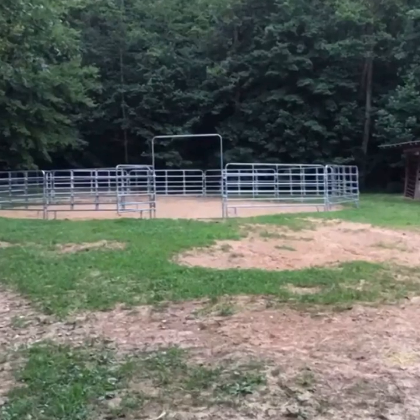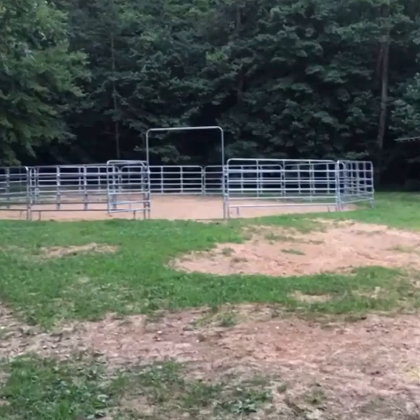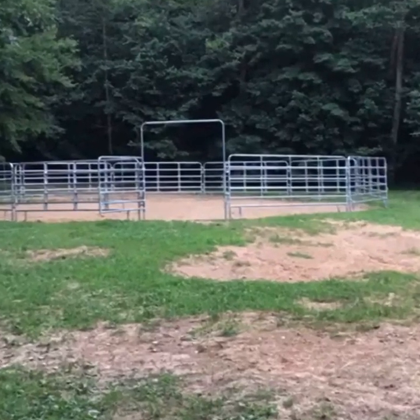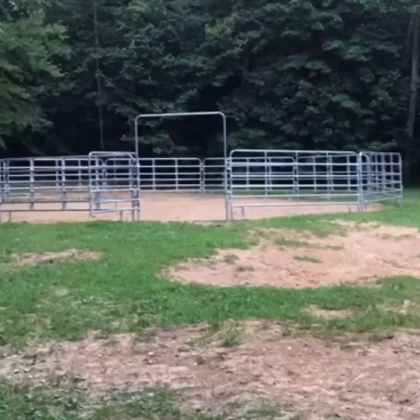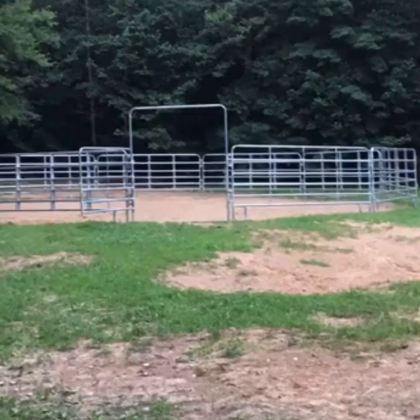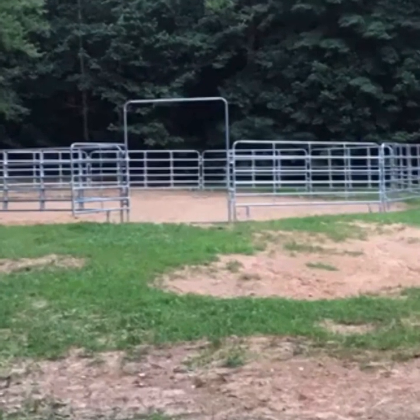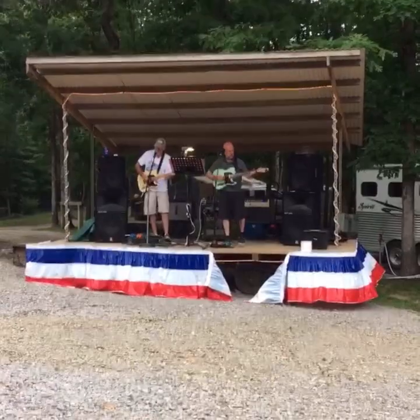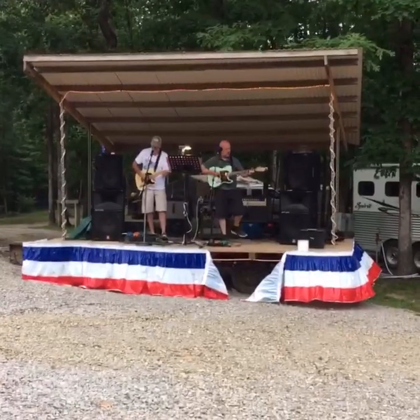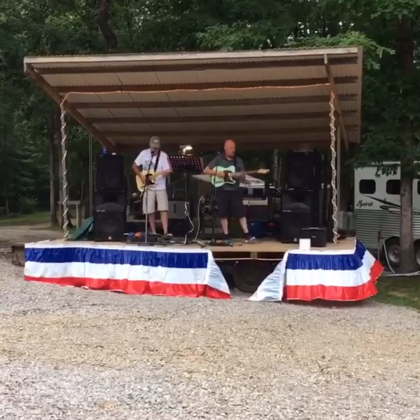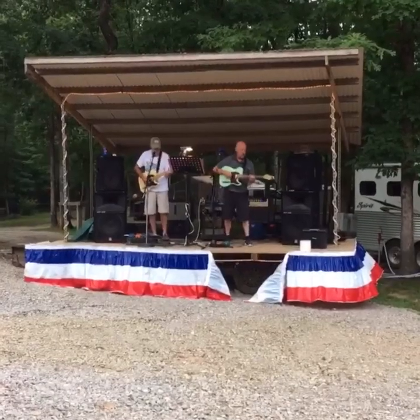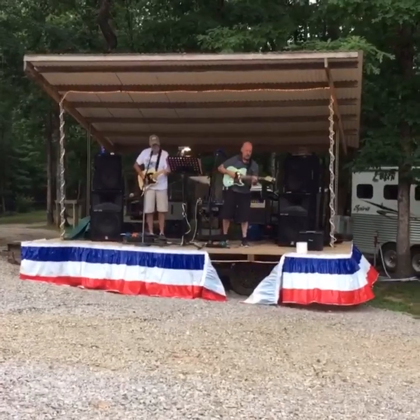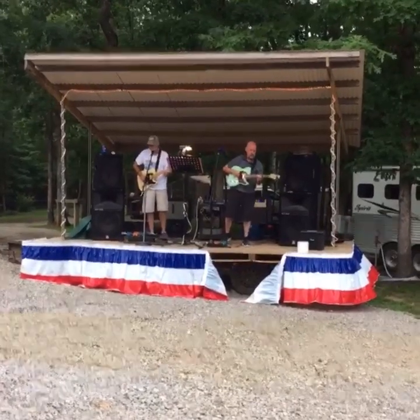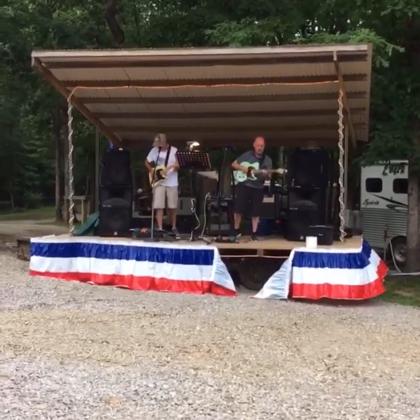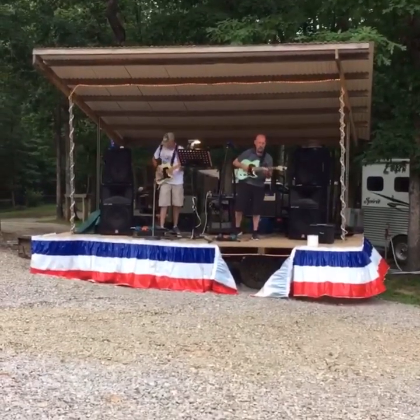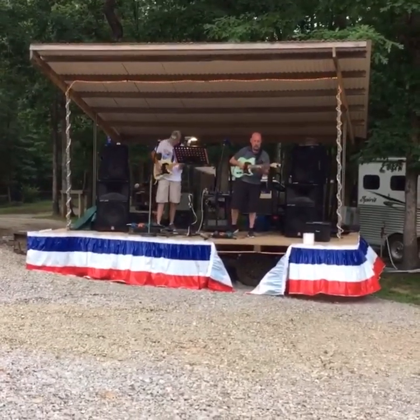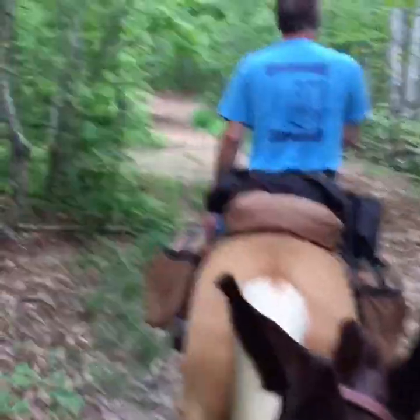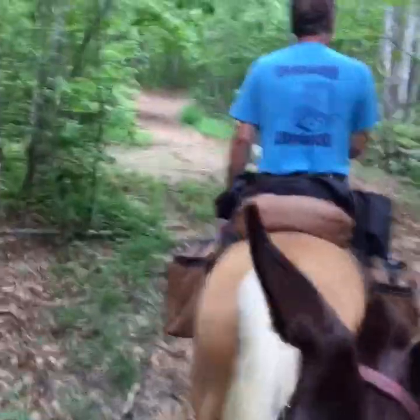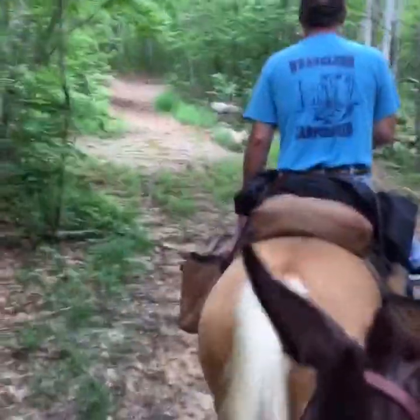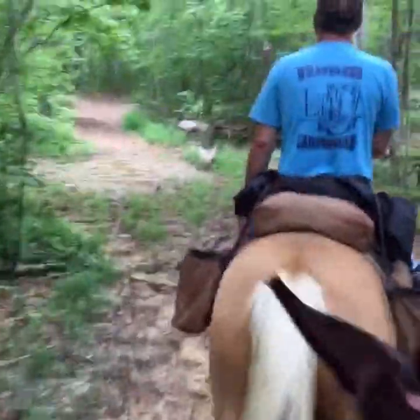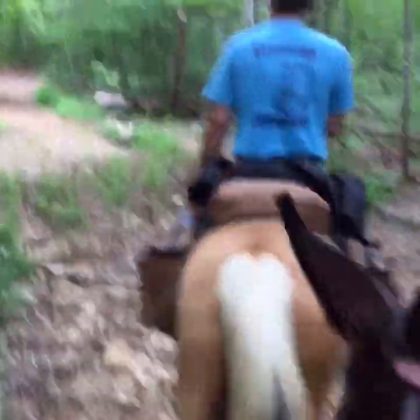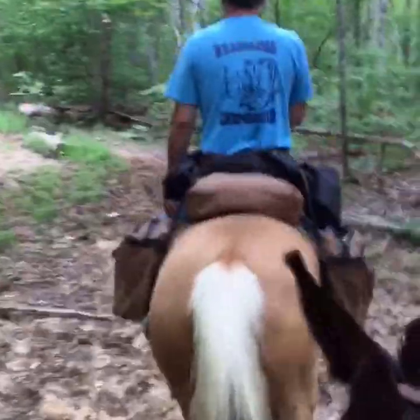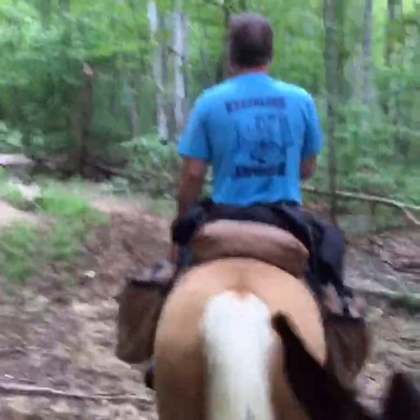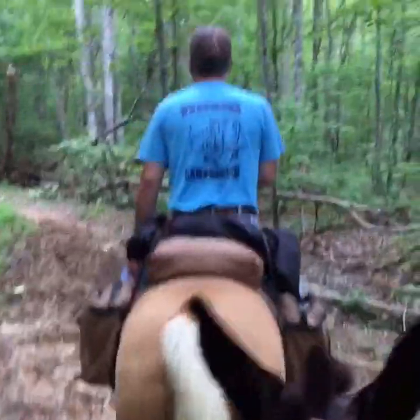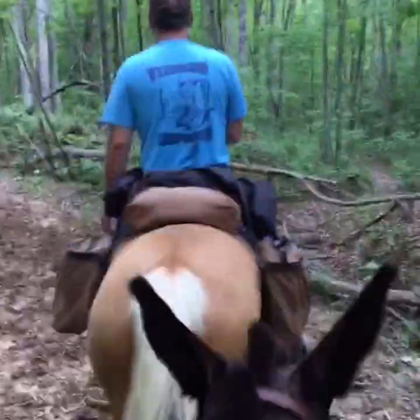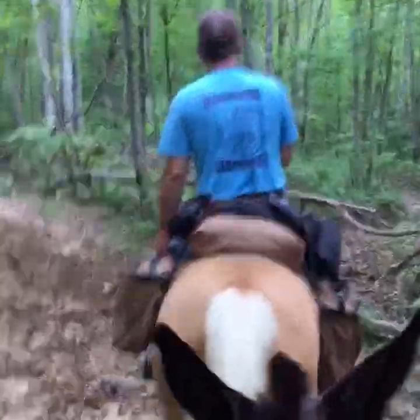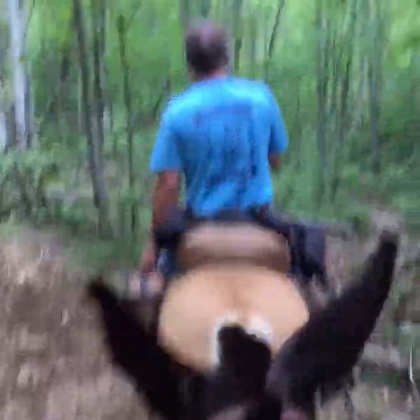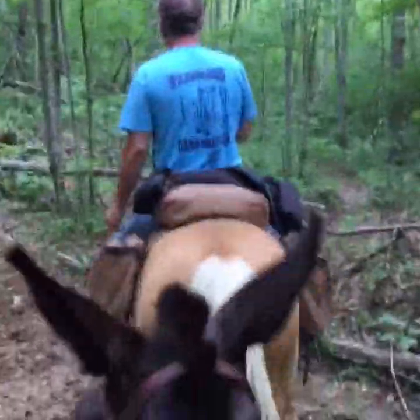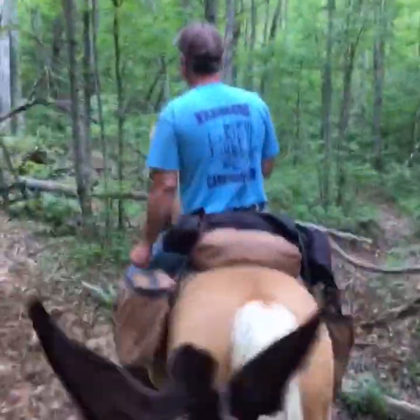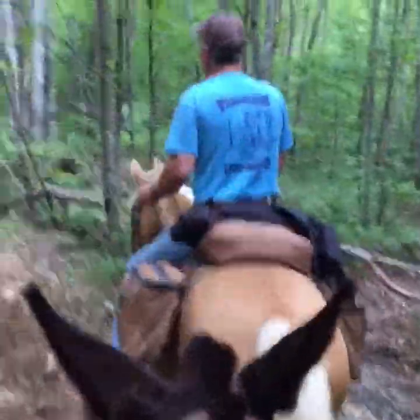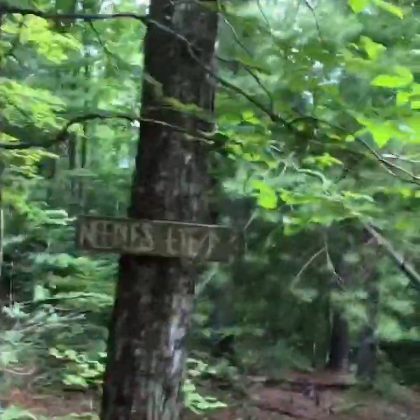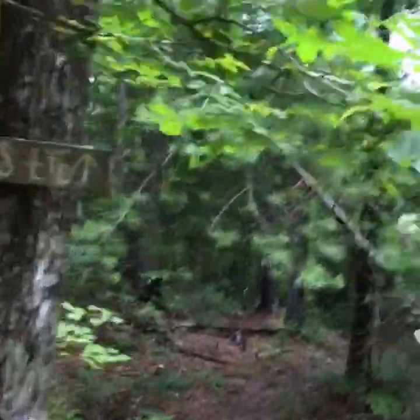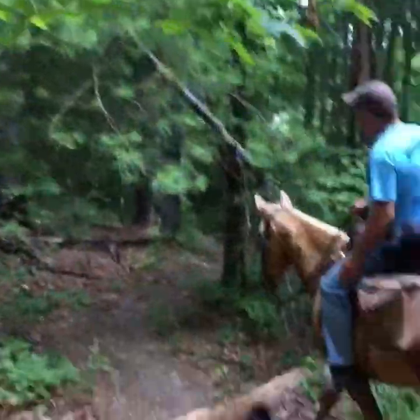The camp is equipped with water and electric hookups, a shower house, and includes a dump station on site. Most sites will fit a 50-foot trailer and there's plenty of room to turn your rig around and camp if needed.